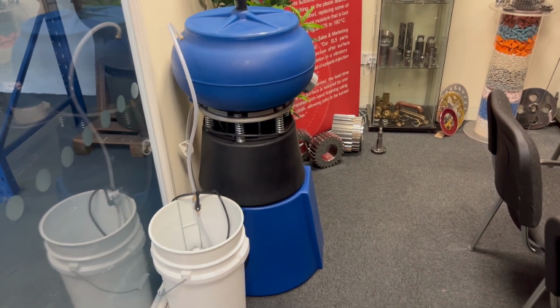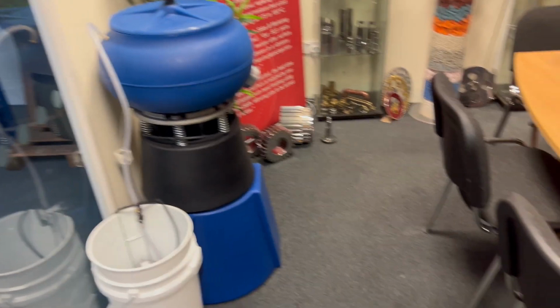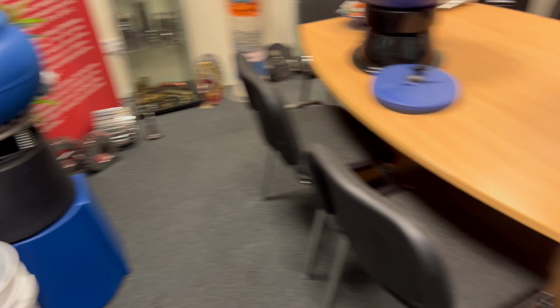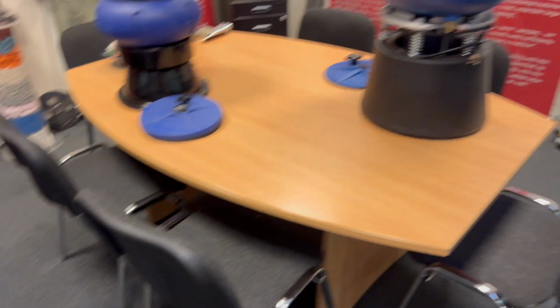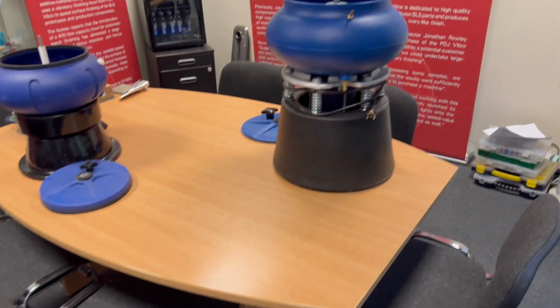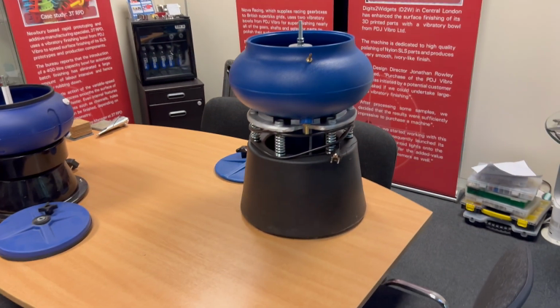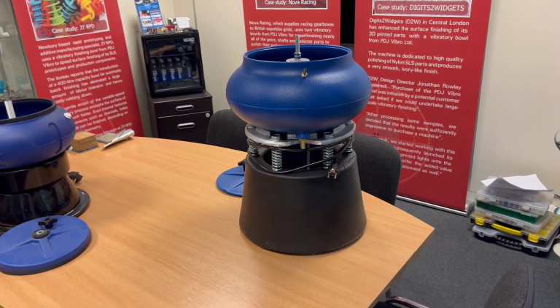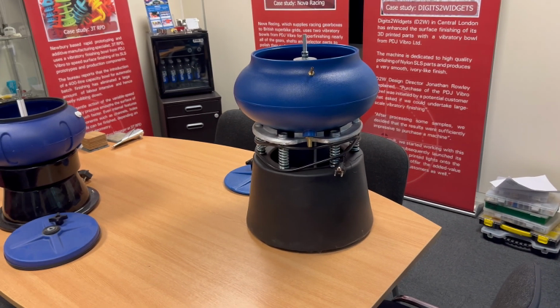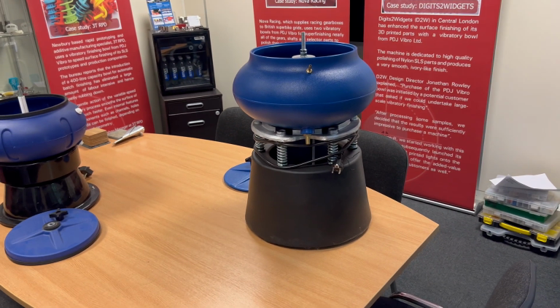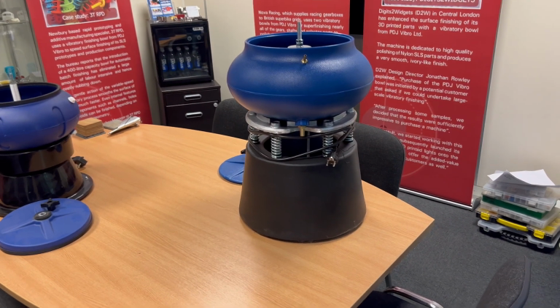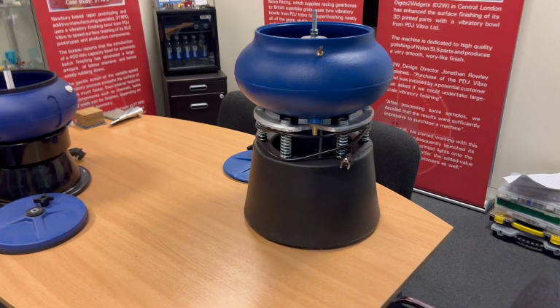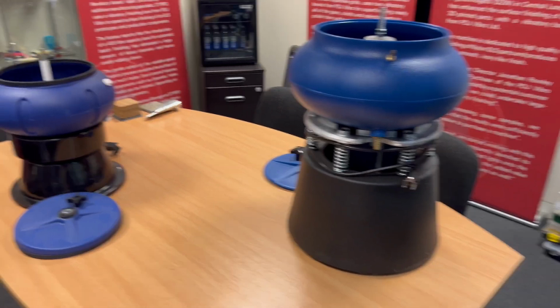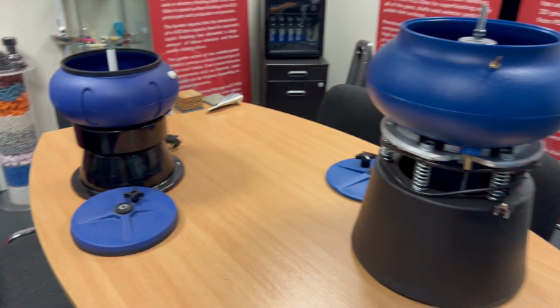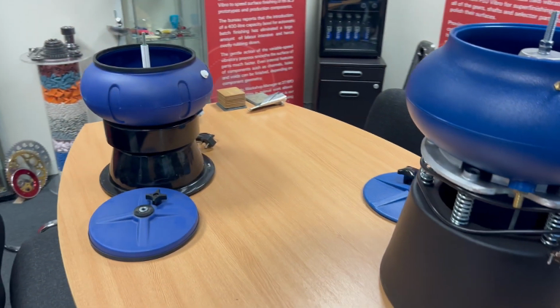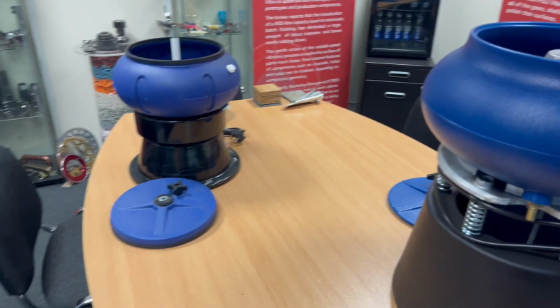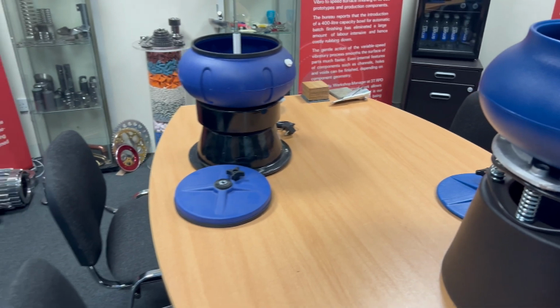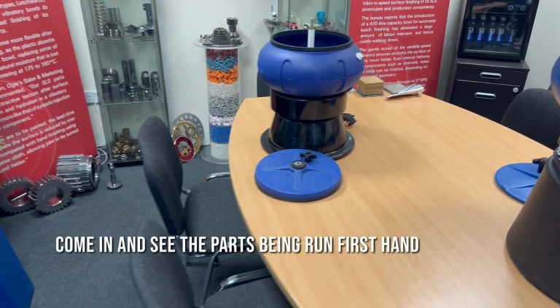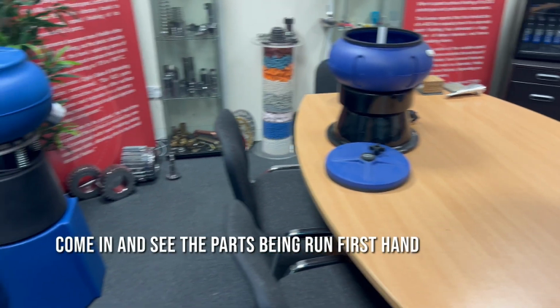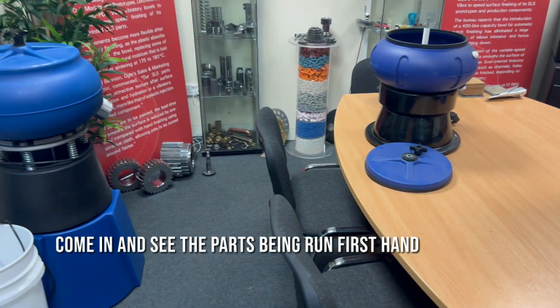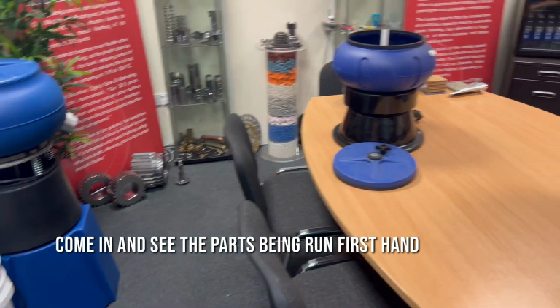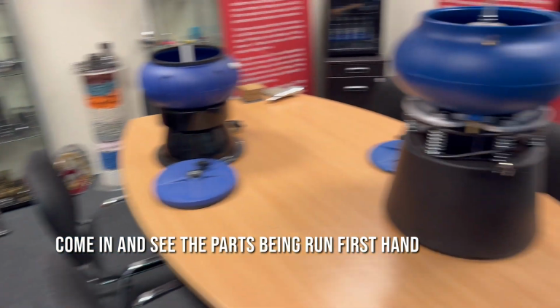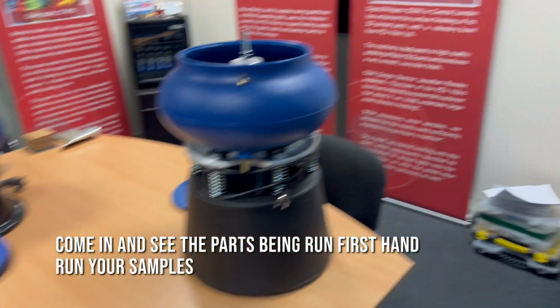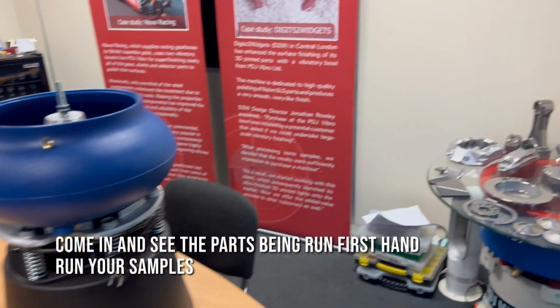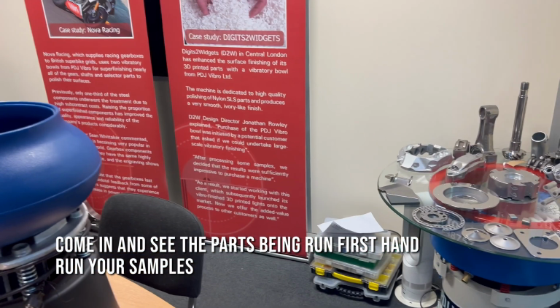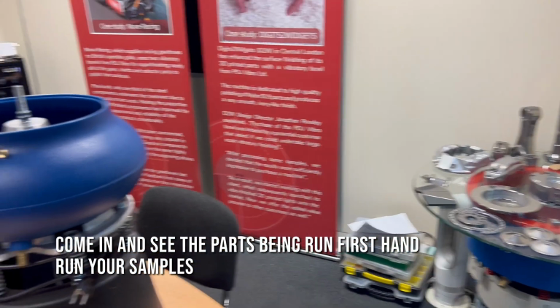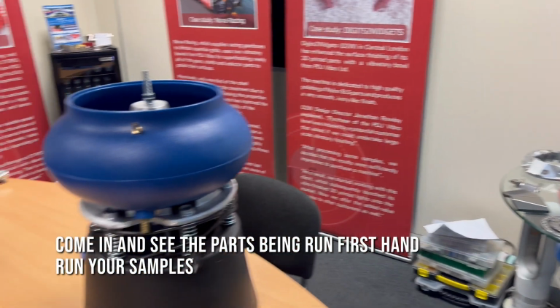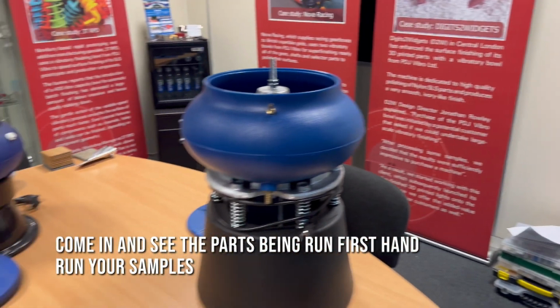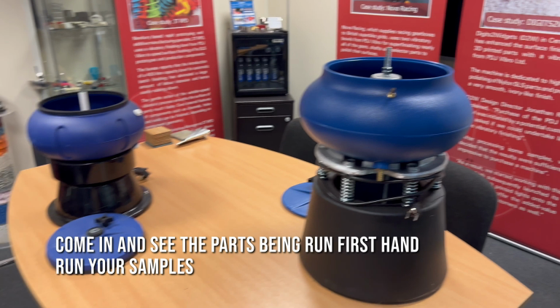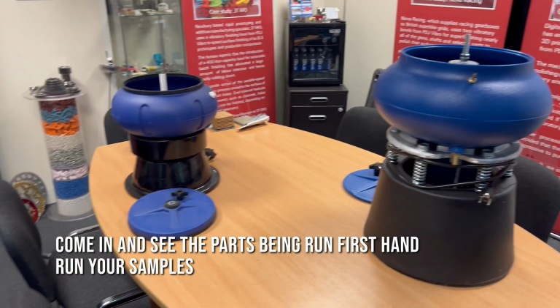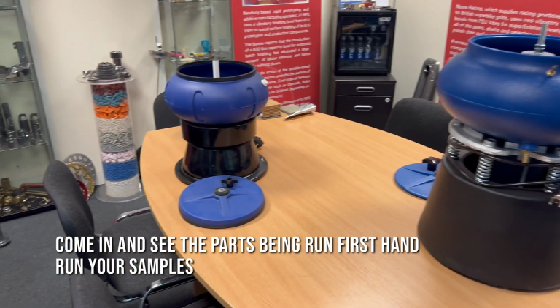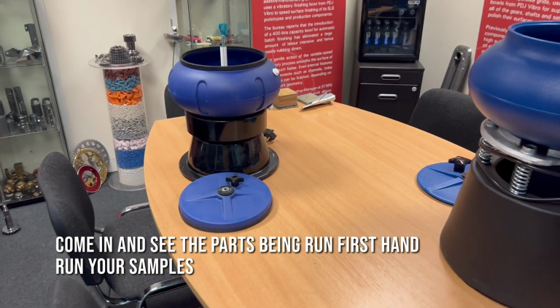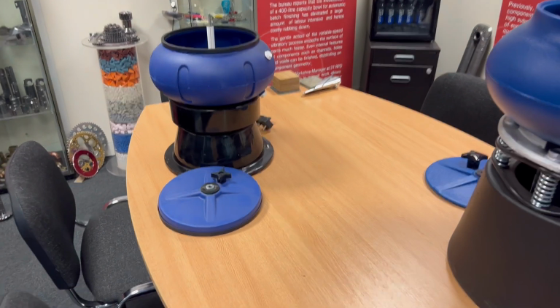We'd like to help with that. If you just want the brochure with the prices, then just drop us a line. If you come in, however, you can actually see the parts being run firsthand. You can run your samples, see lots of other samples we've got available, and also see all the machines in the marketplace.